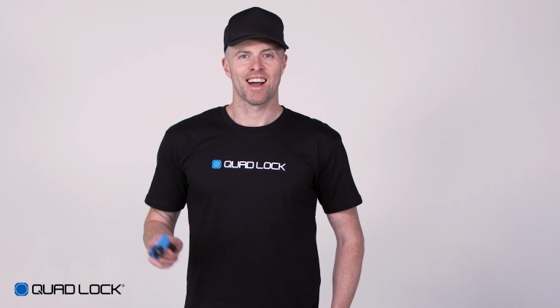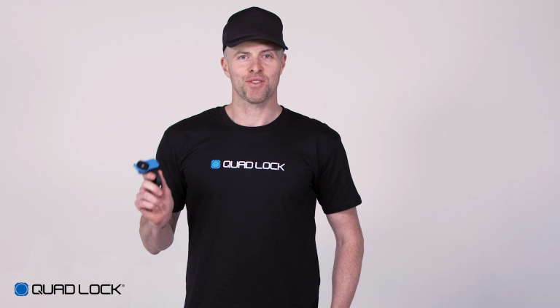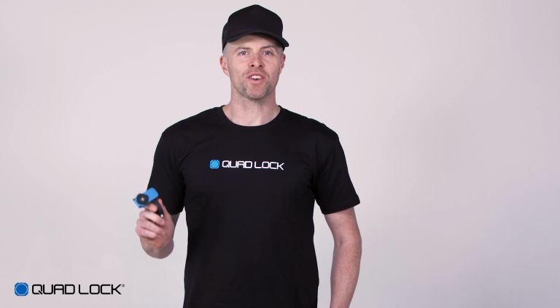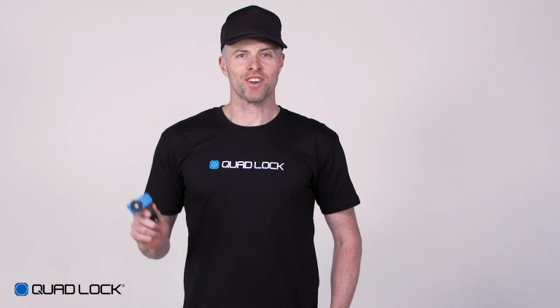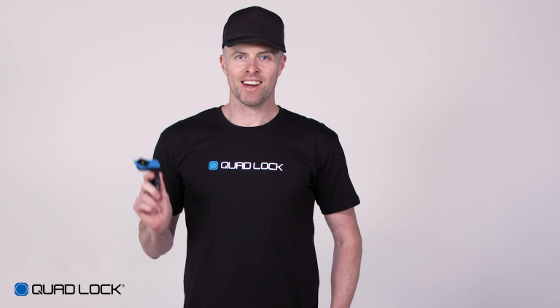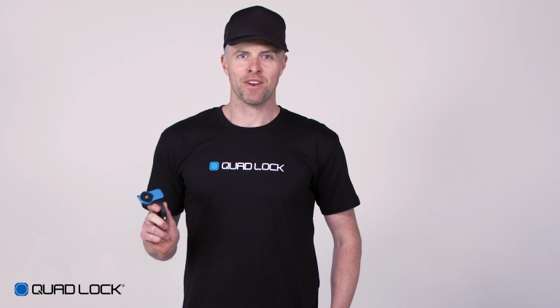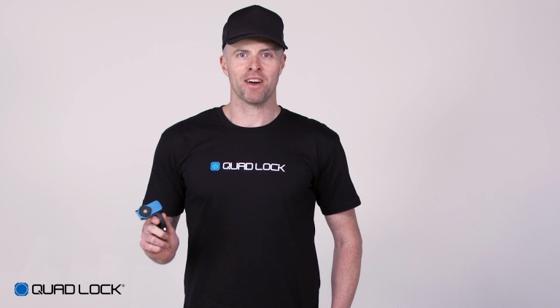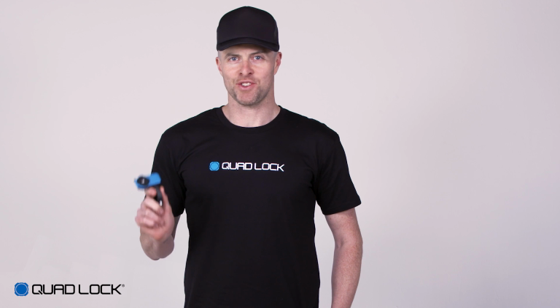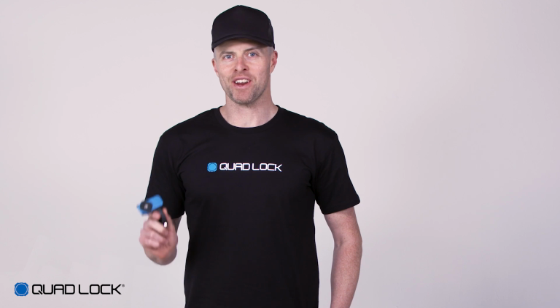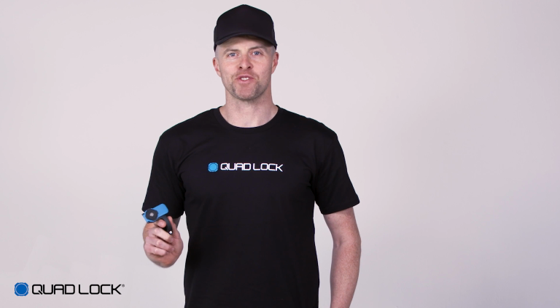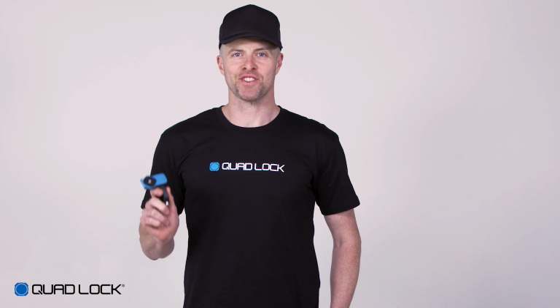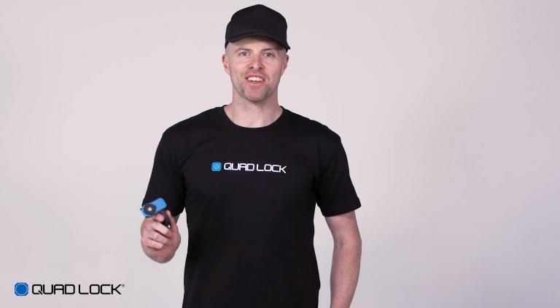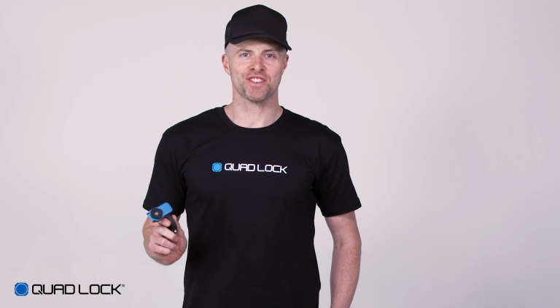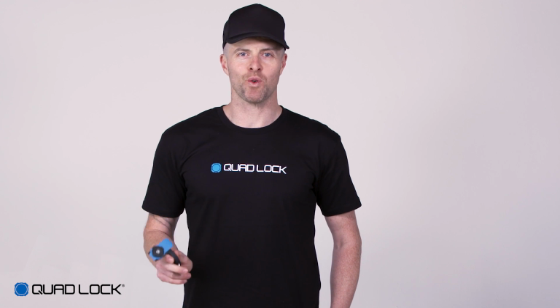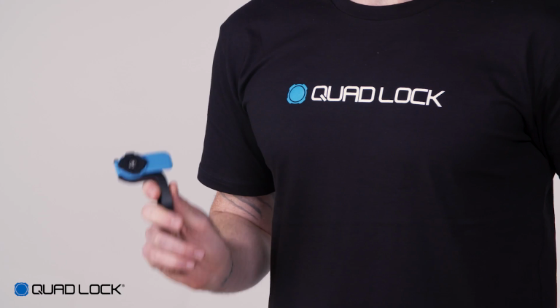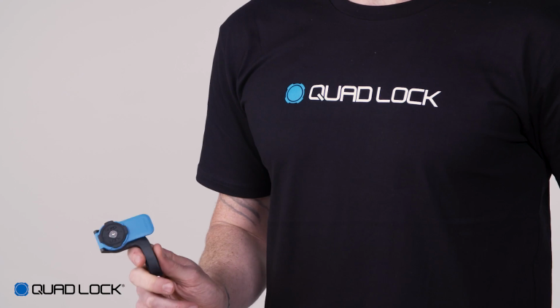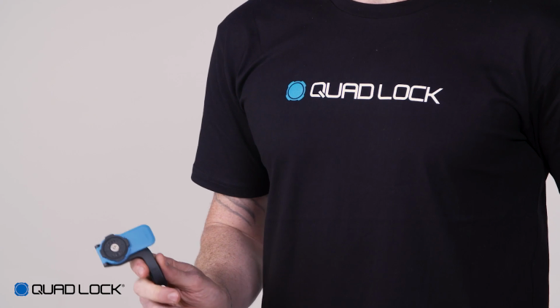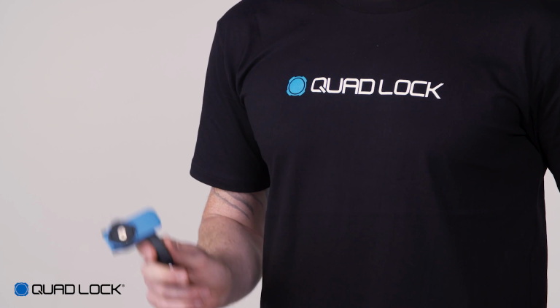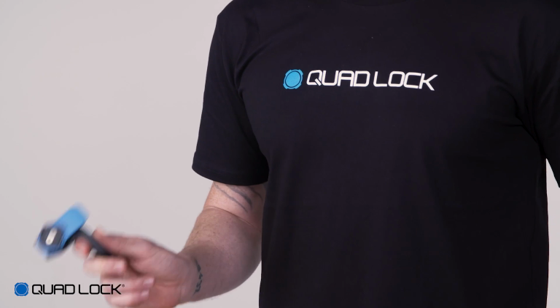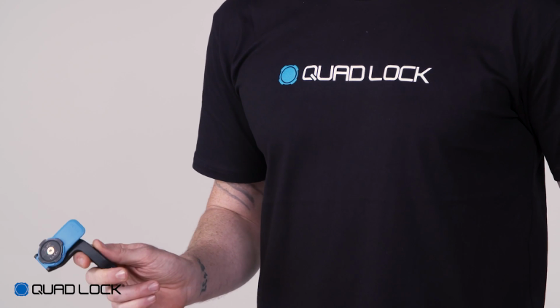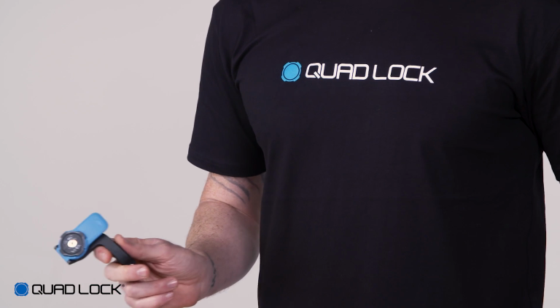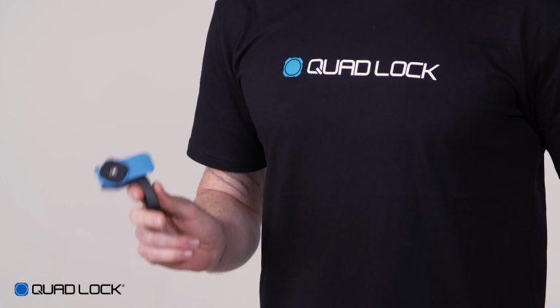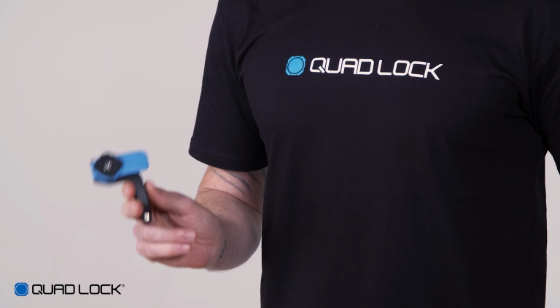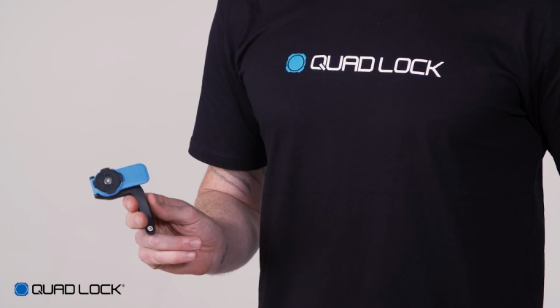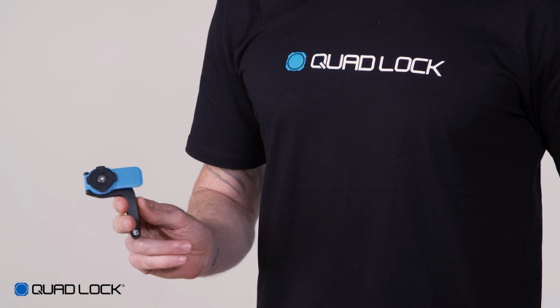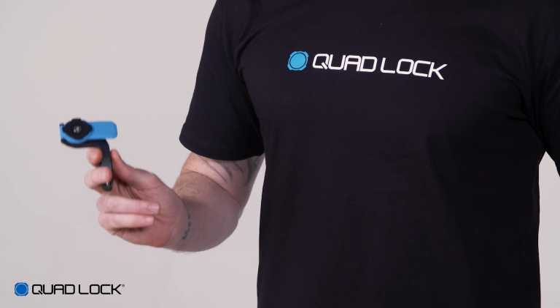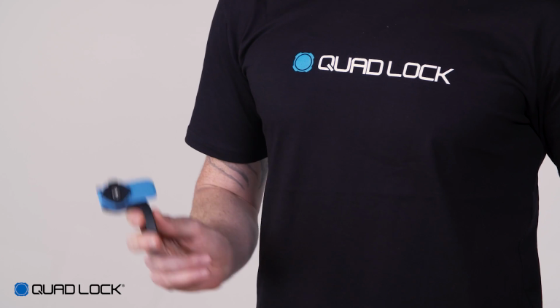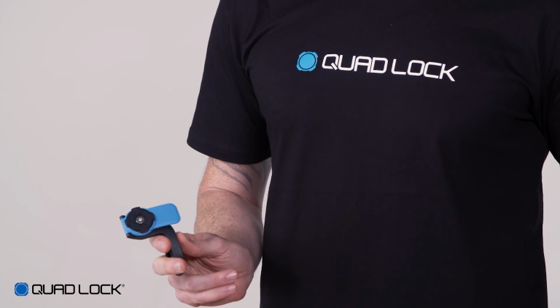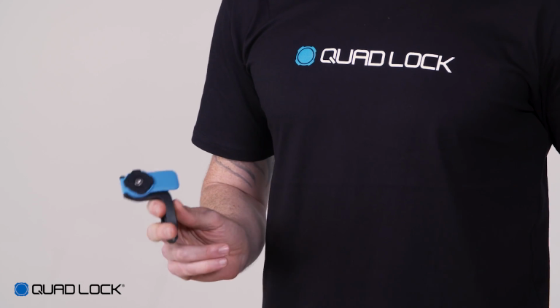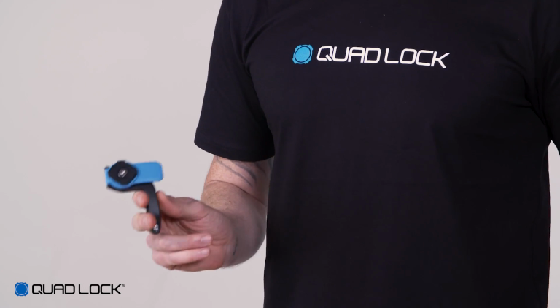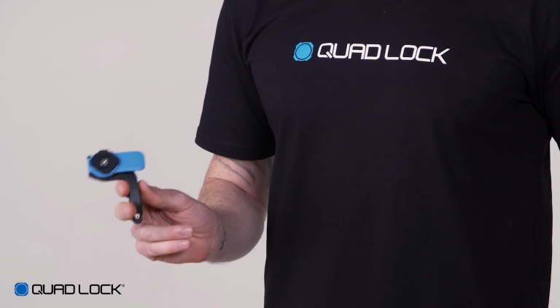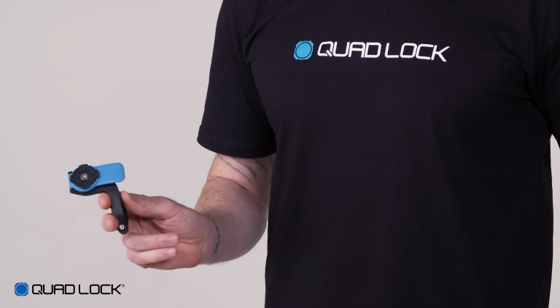The Quad Lock out front mount is a great option for cyclists that want to mount their smartphone out front. This is great if you use an action camera or have a short stem.